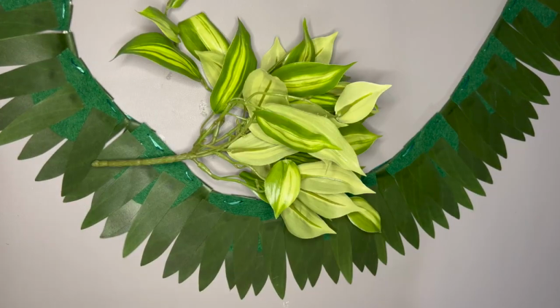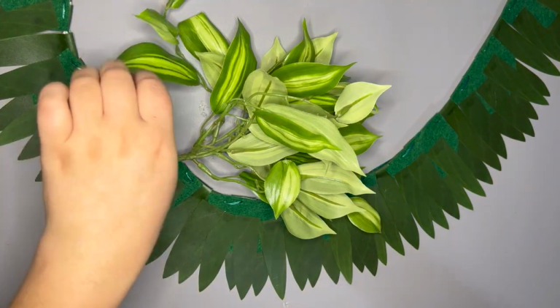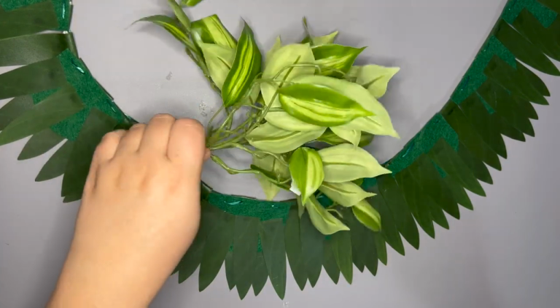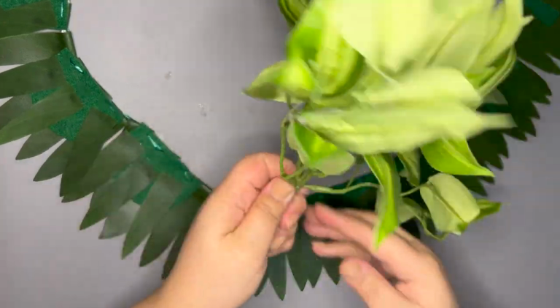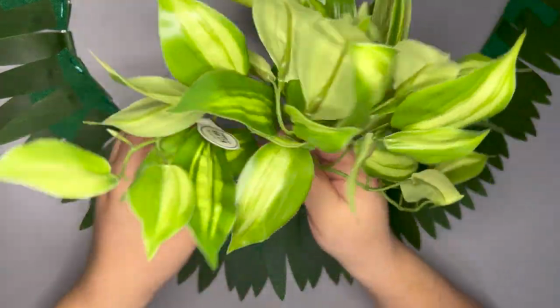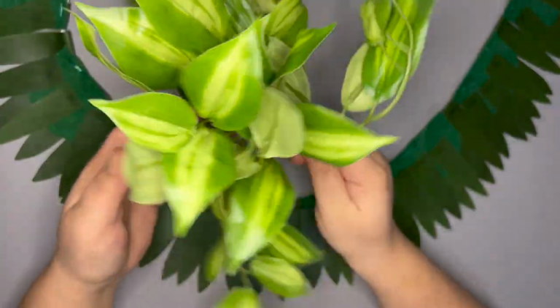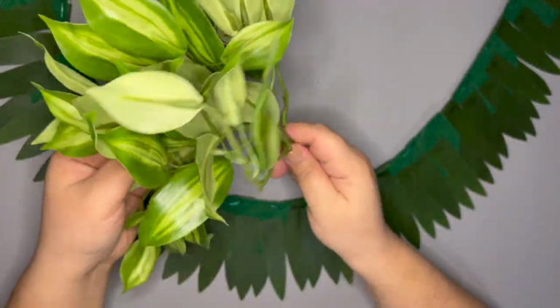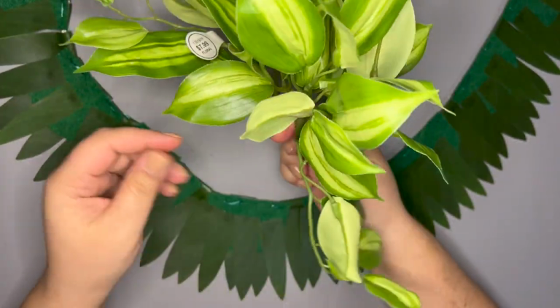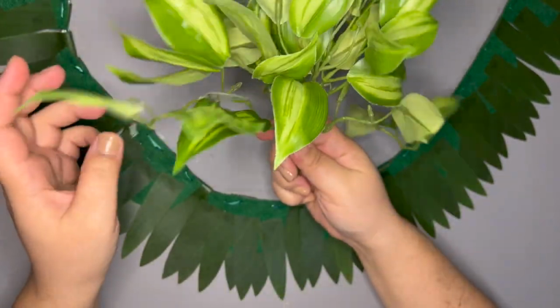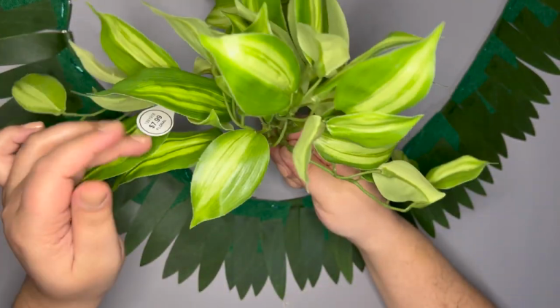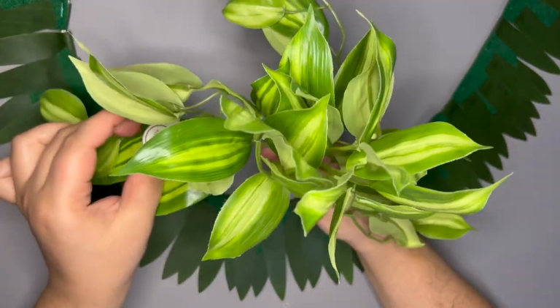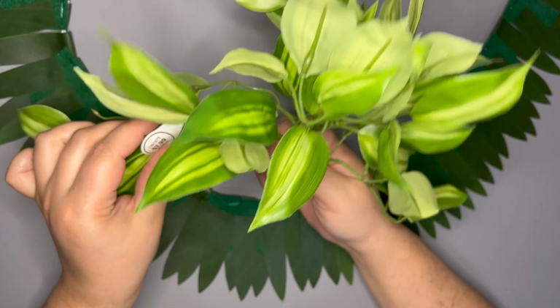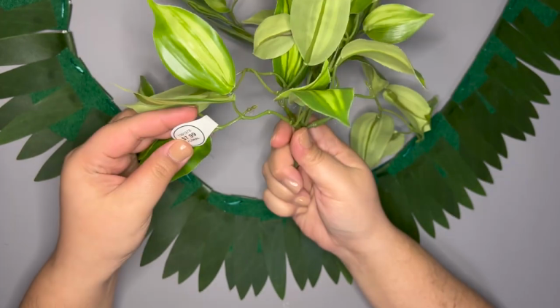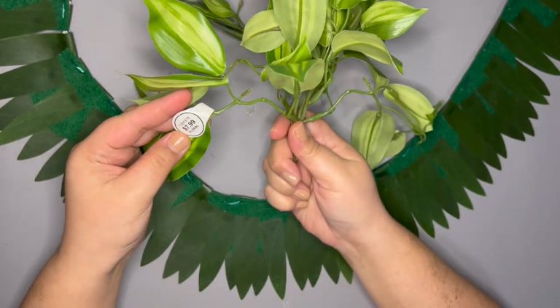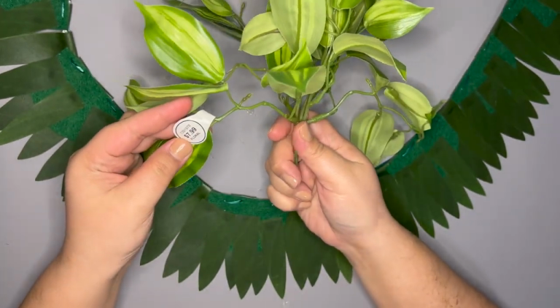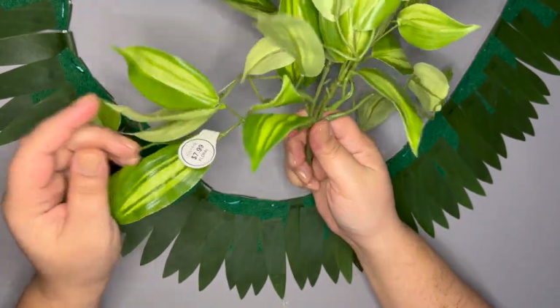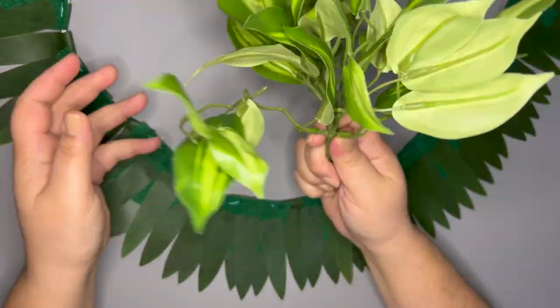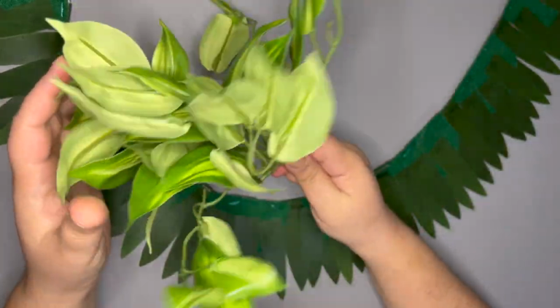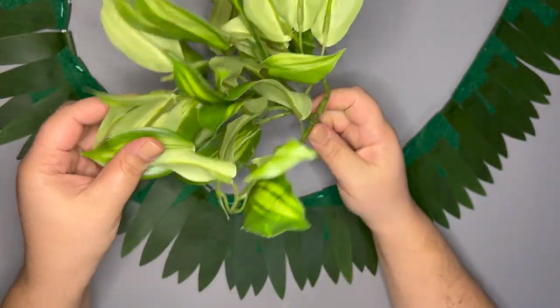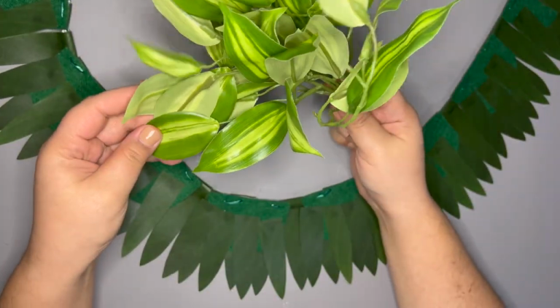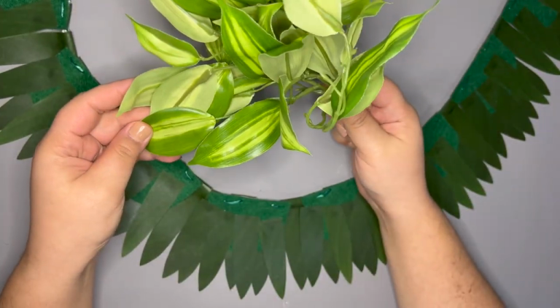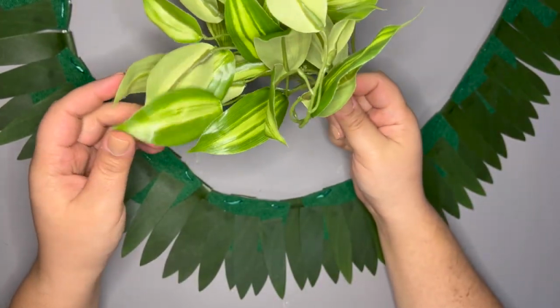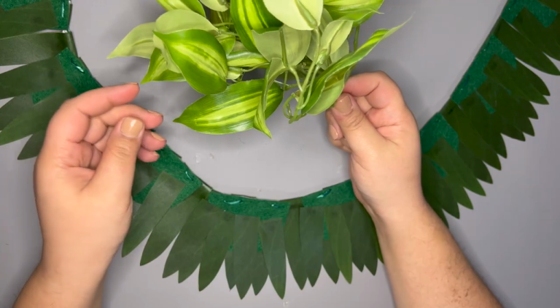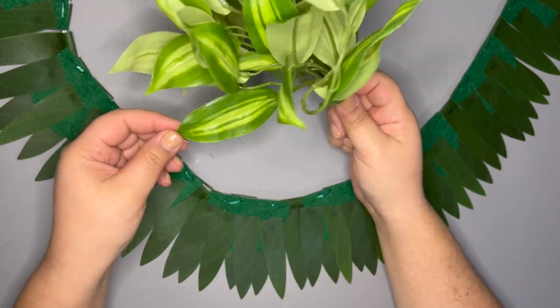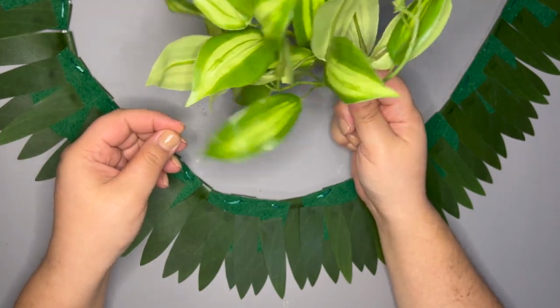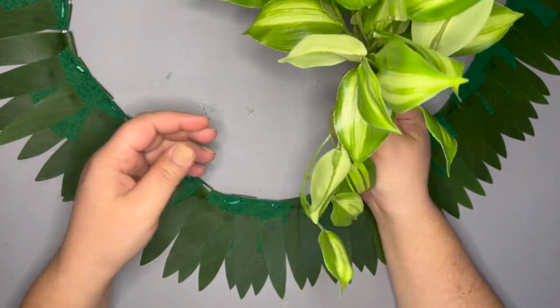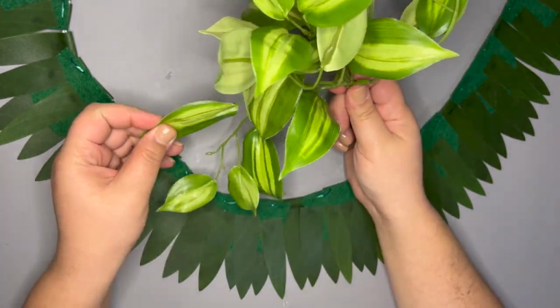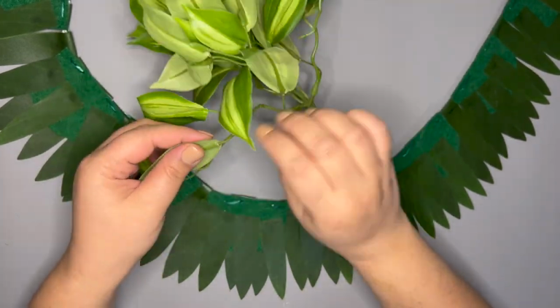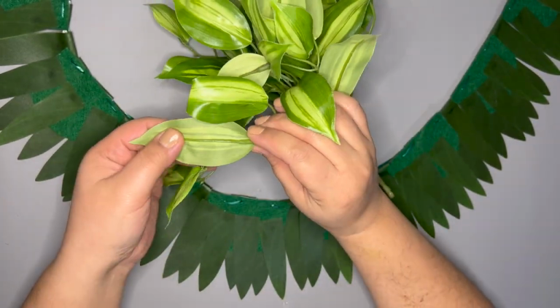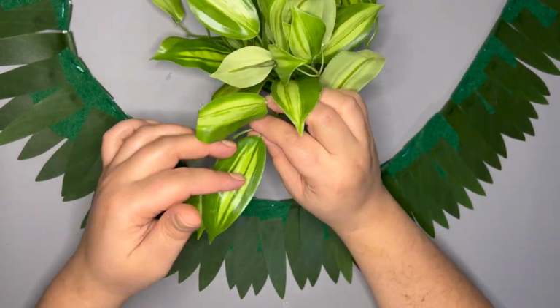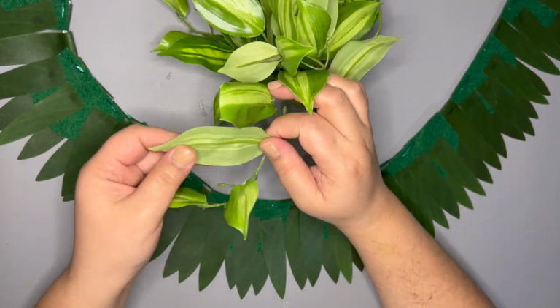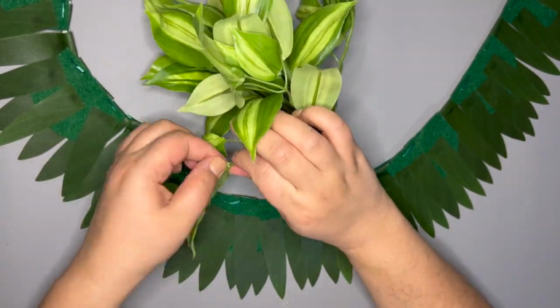My first layer is recreating a fresh lei made from Songs of India. I found it more cost-effective to use a variegated leaf that I liked instead of using an artificial Songs of India plant. I got this bunch from Hobby Lobby and used about two bunches.